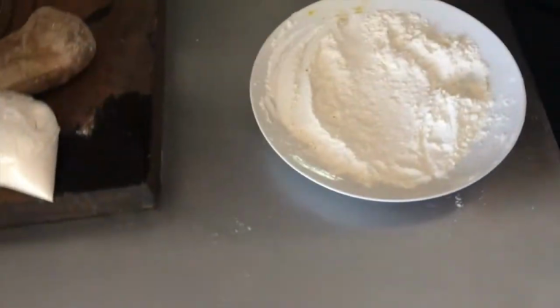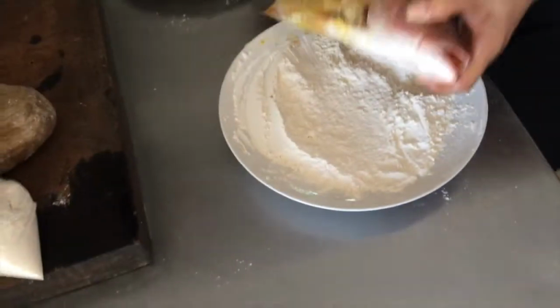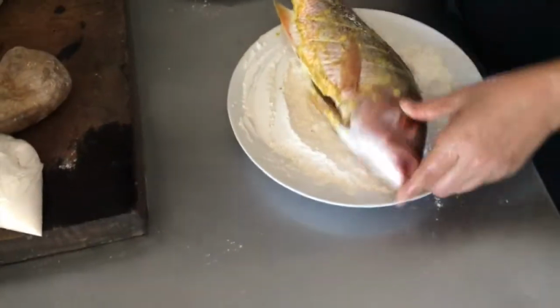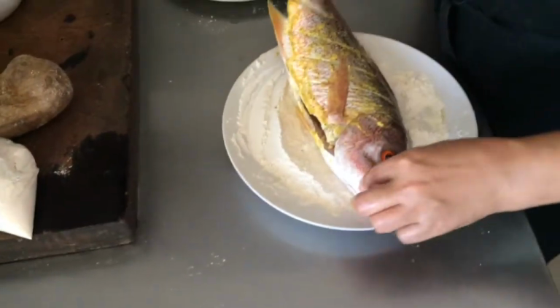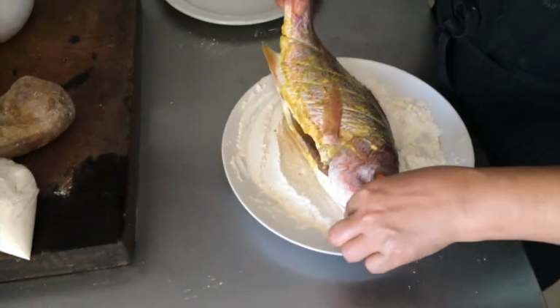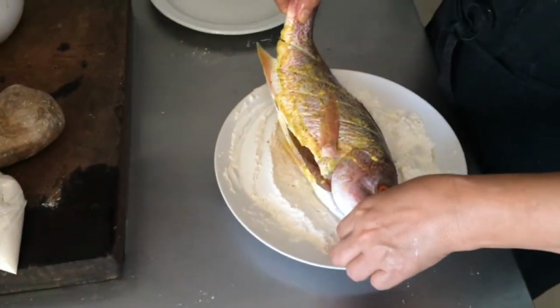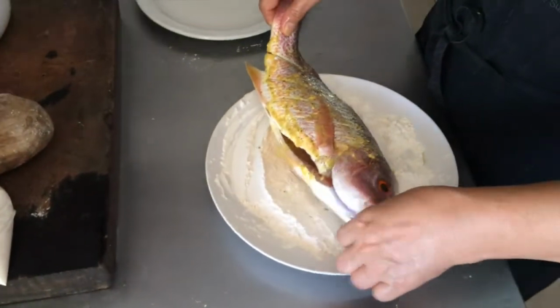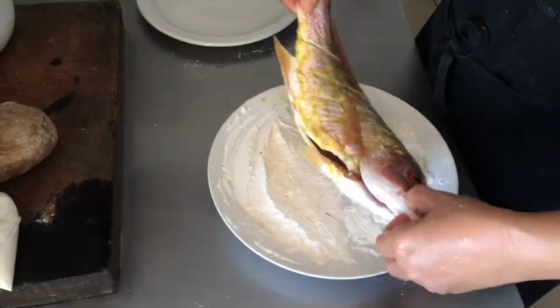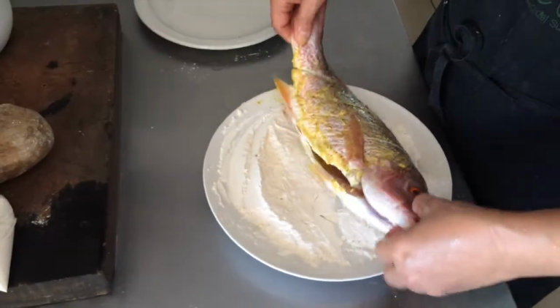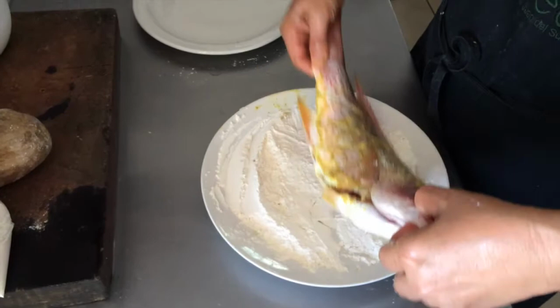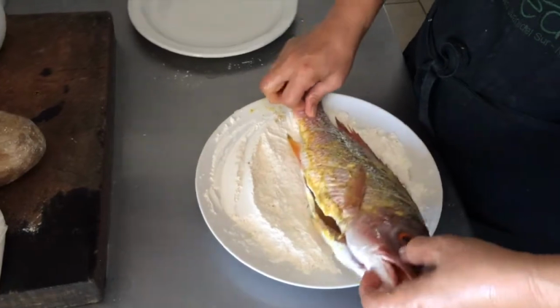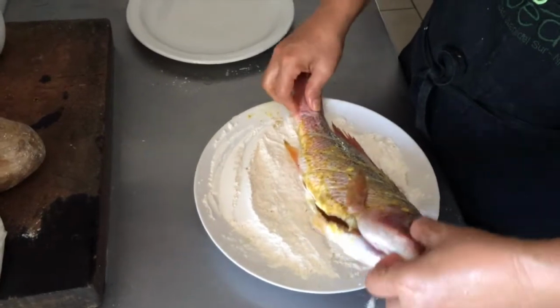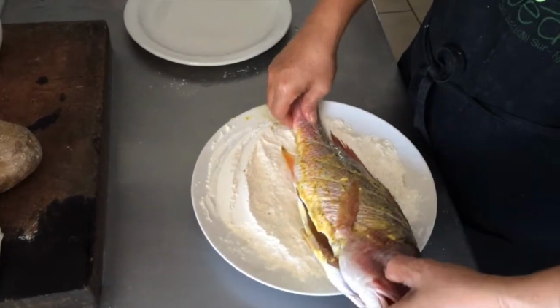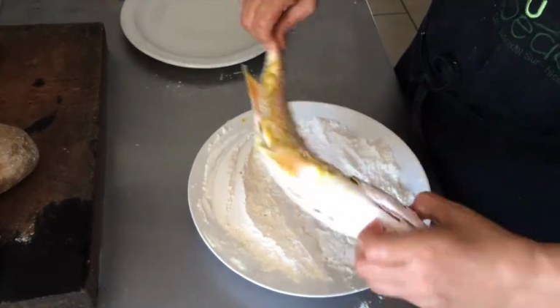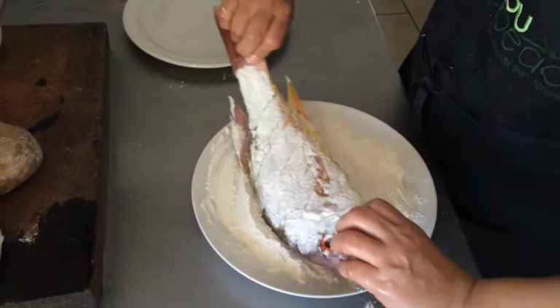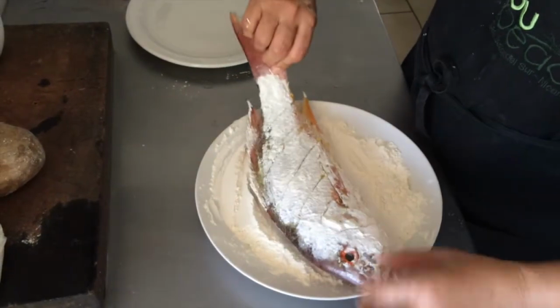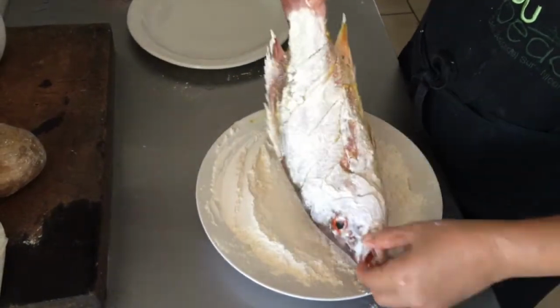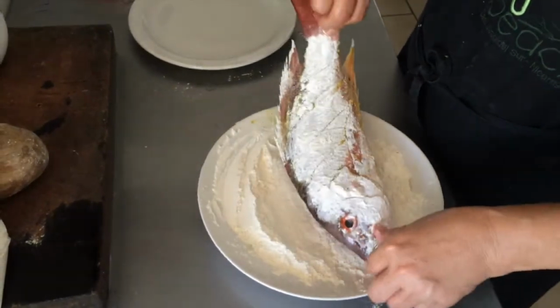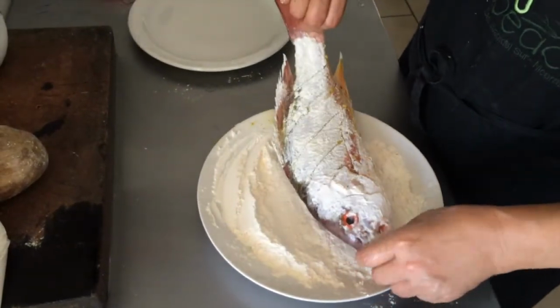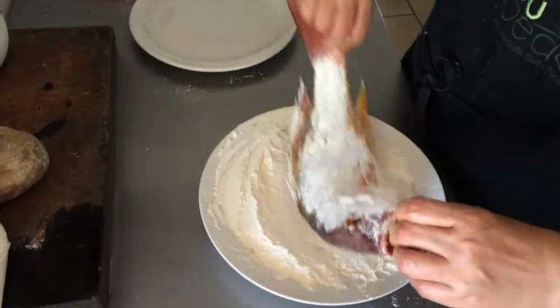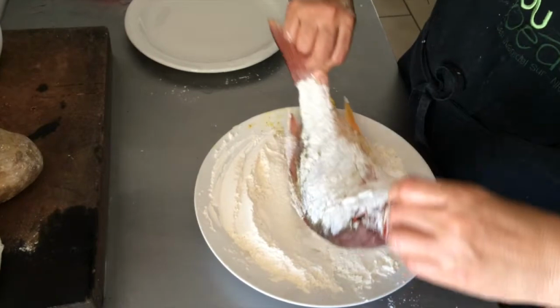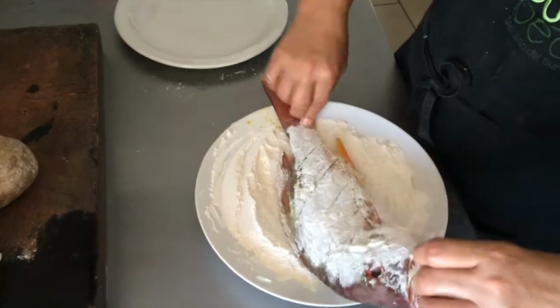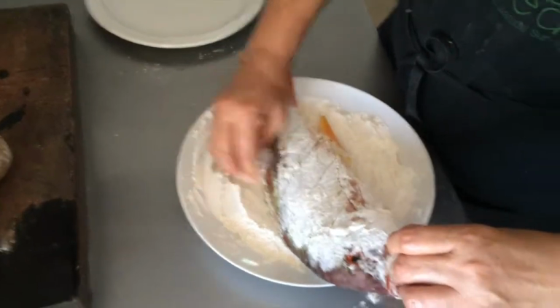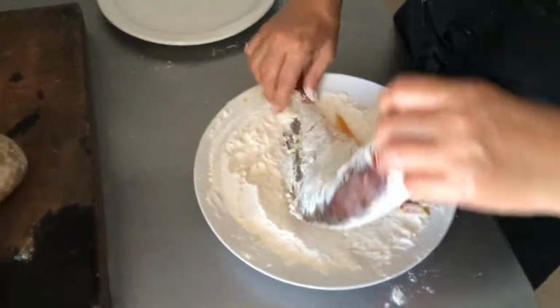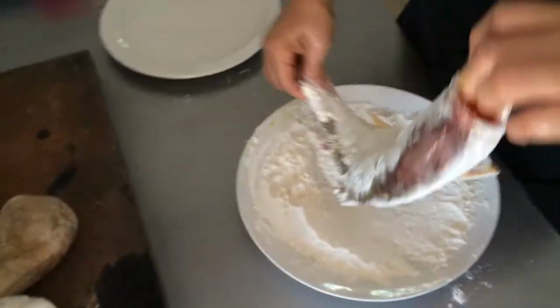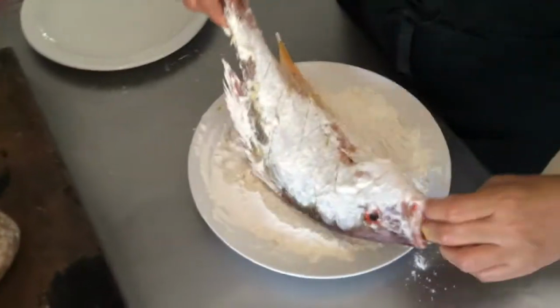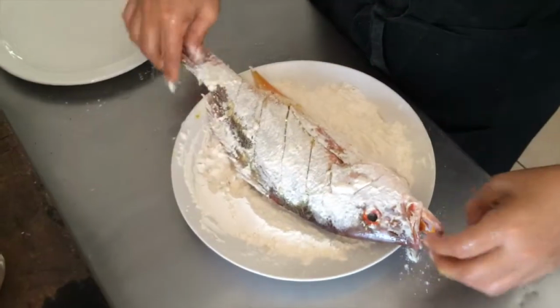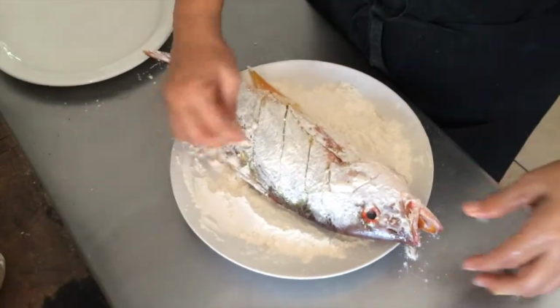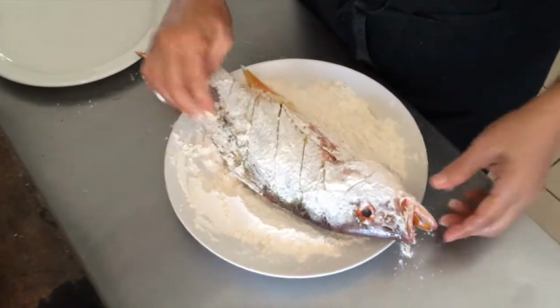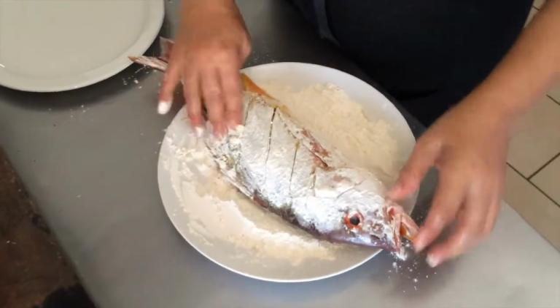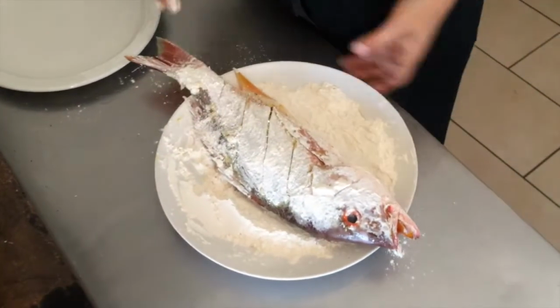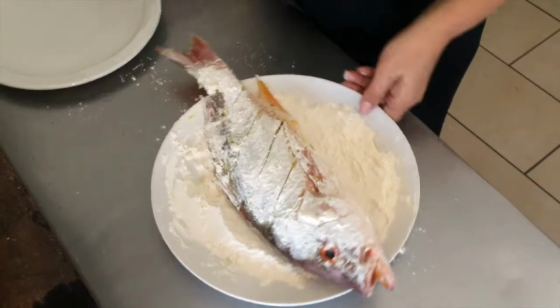Se calienta el aceite. Hay que aprovechar la humedad del condimento para poner harina alrededor del pescado. La receta original es con pinol simple, pero en caso de no sea disponible, con la harina se obtiene el mismo resultado.